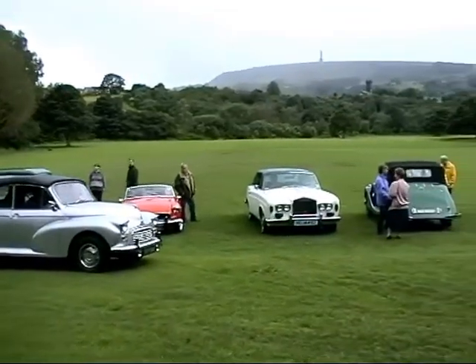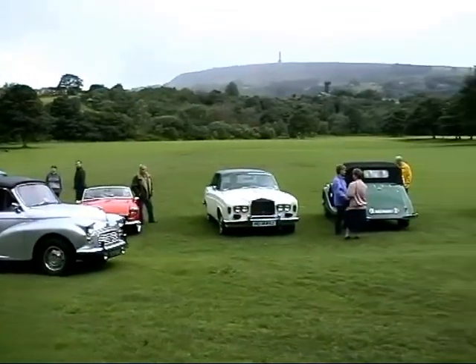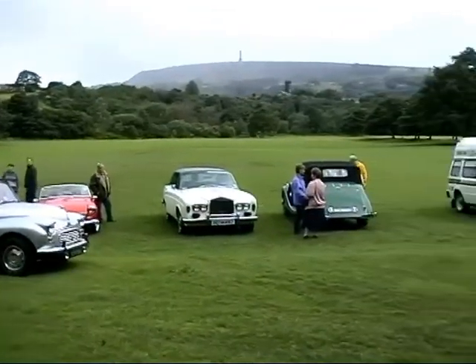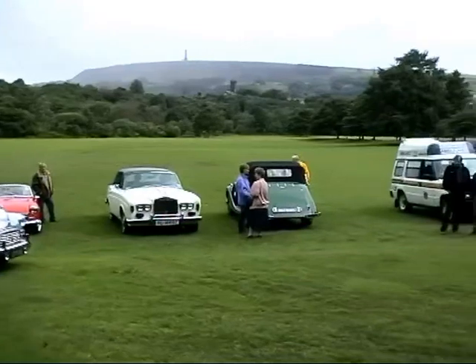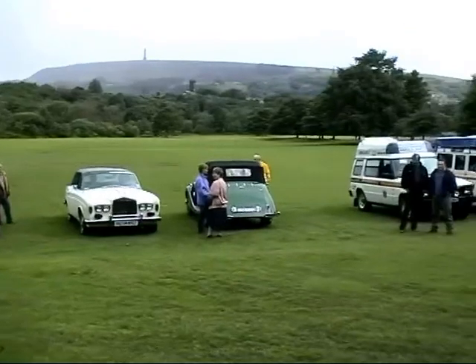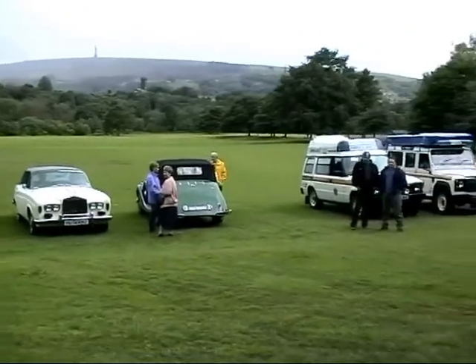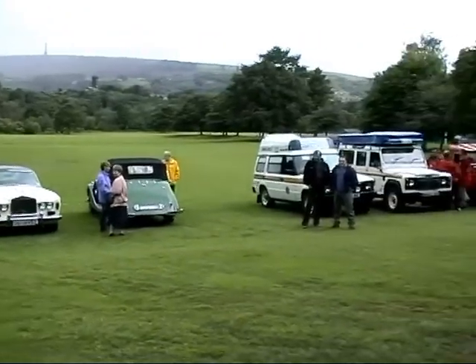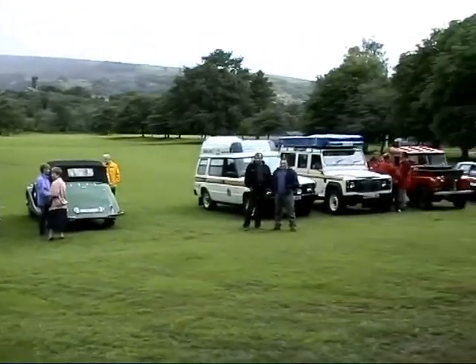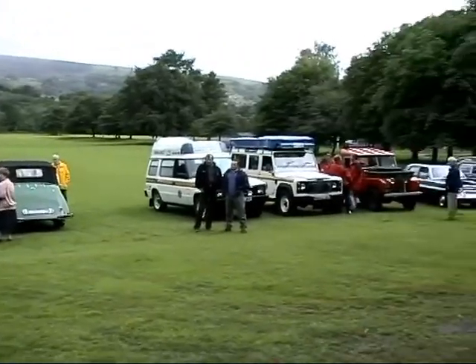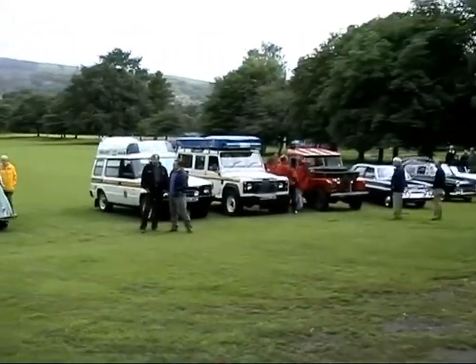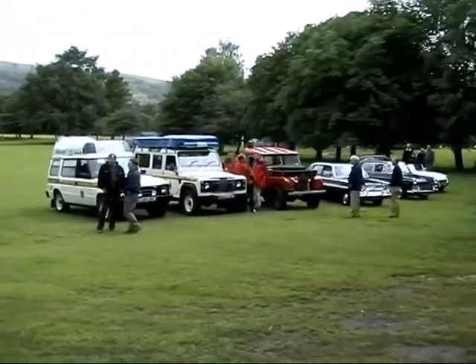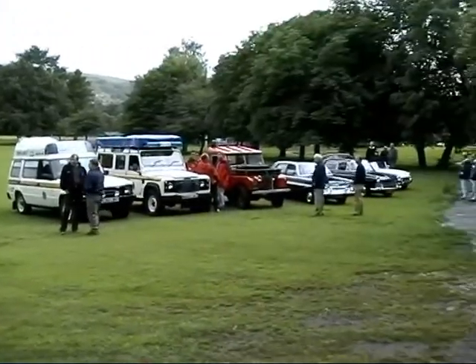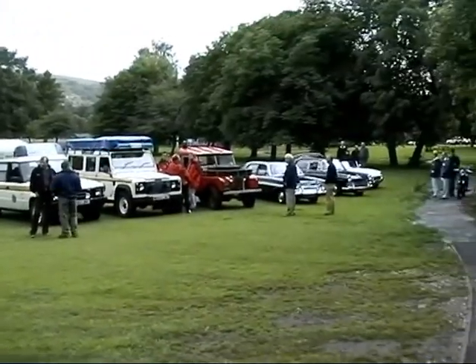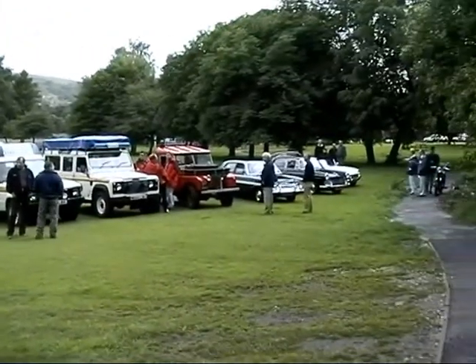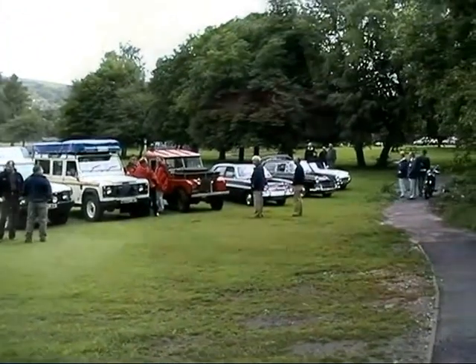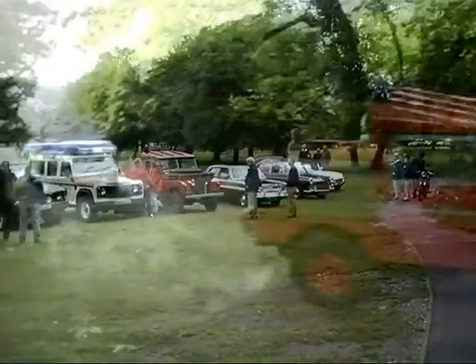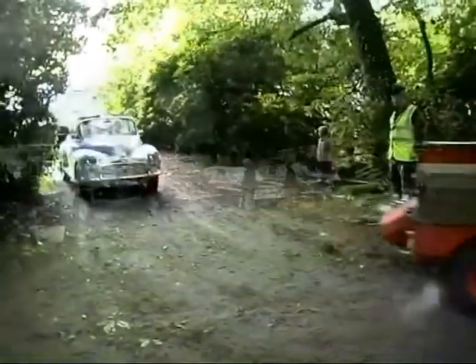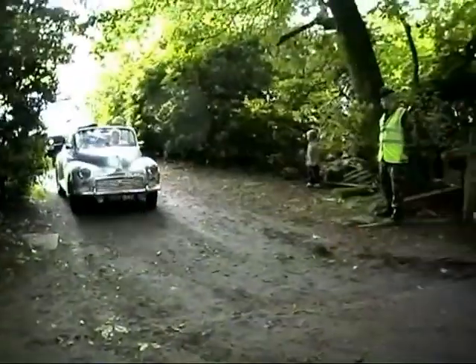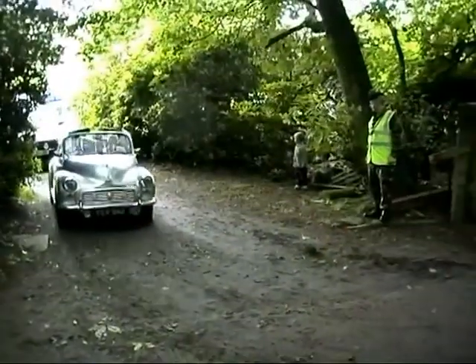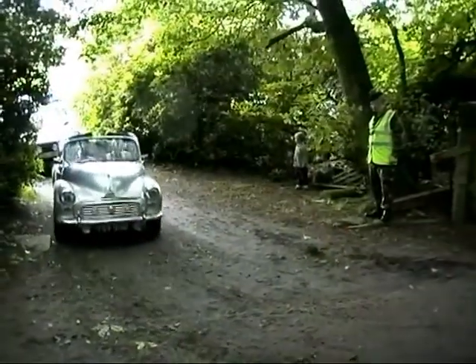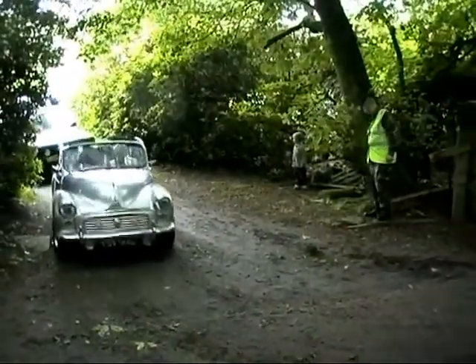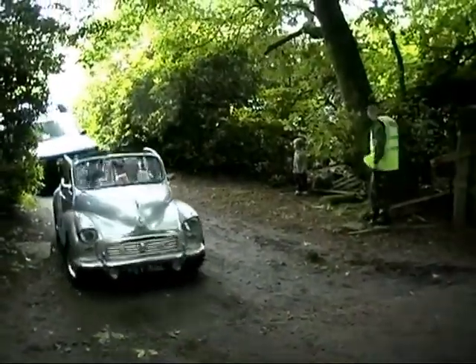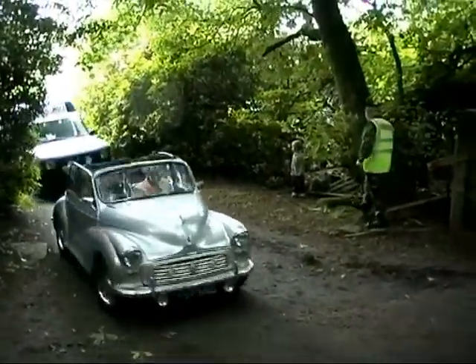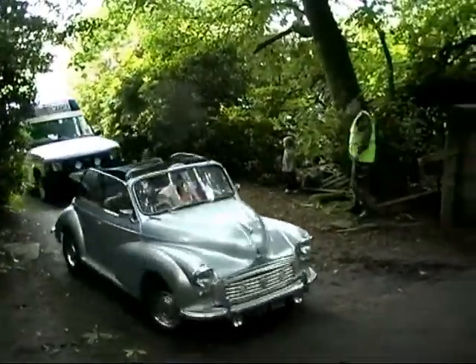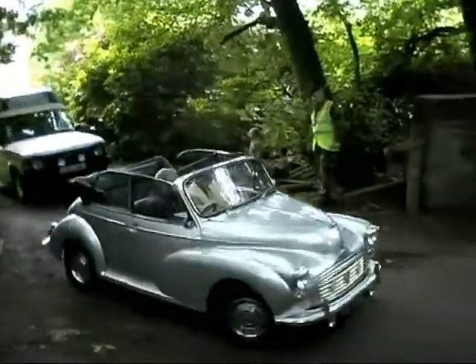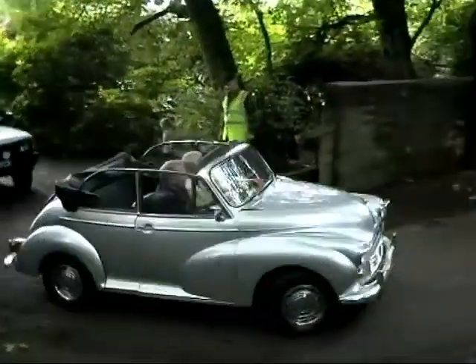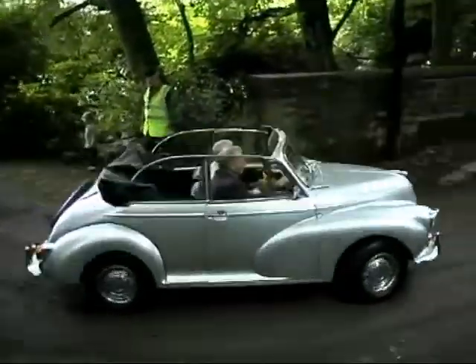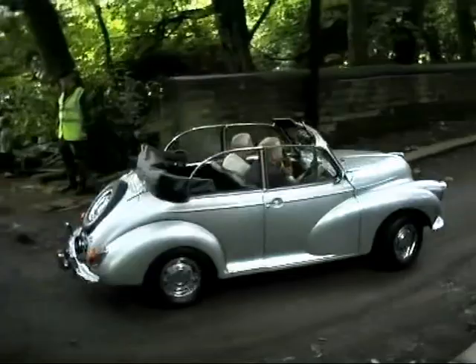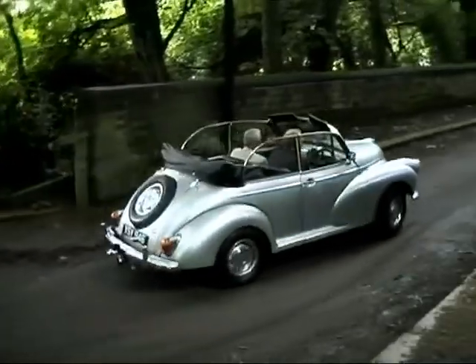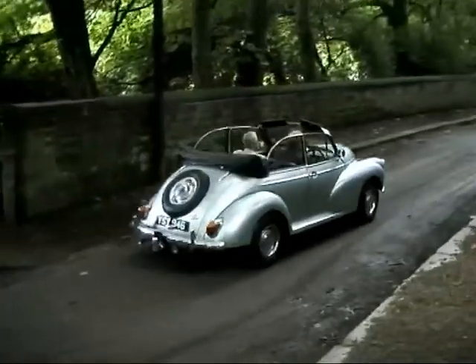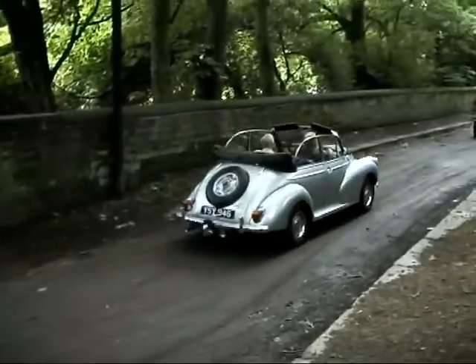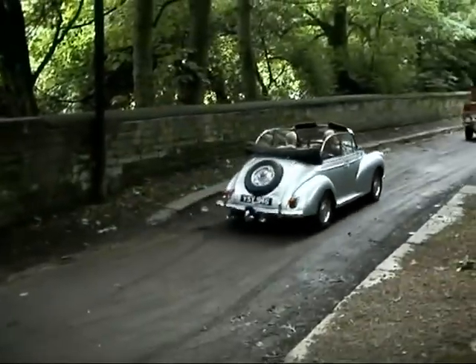The red Land Rover Fire Engine belongs to Ian Smith, whose wife Janet organised the event. As the procession leaves the park, we'll take a closer look at some of the other vehicles taking part.